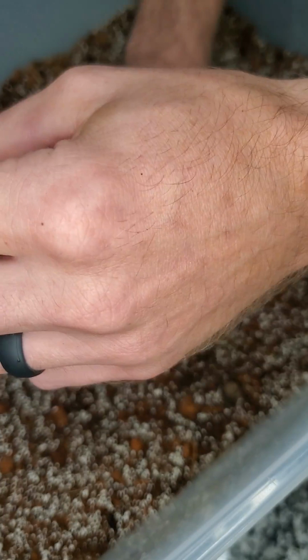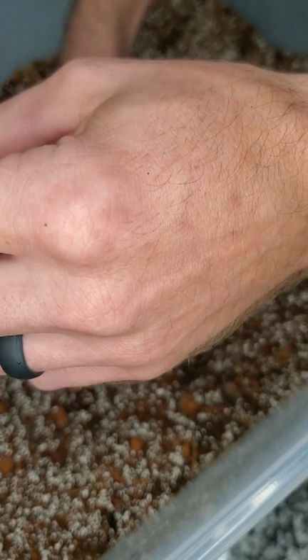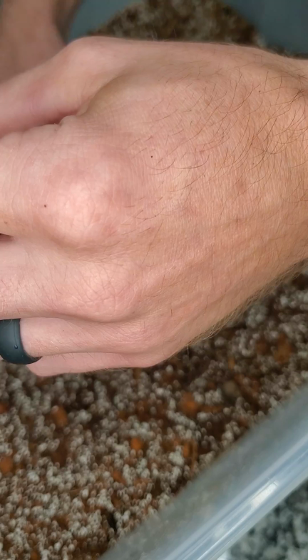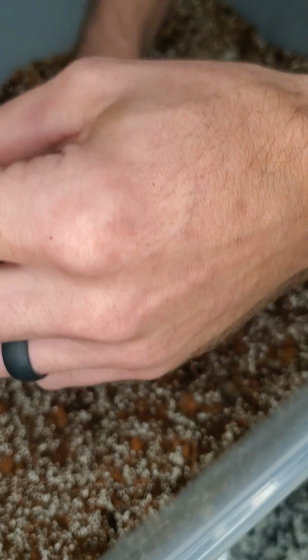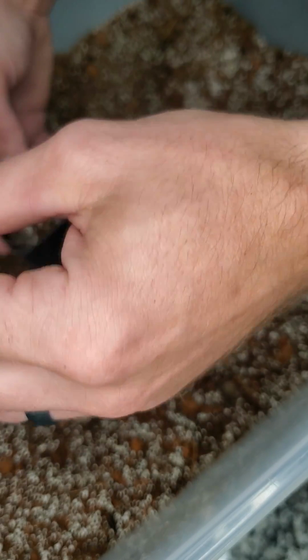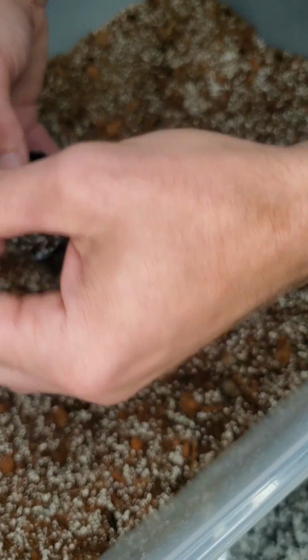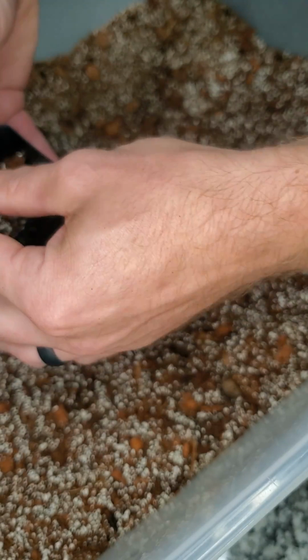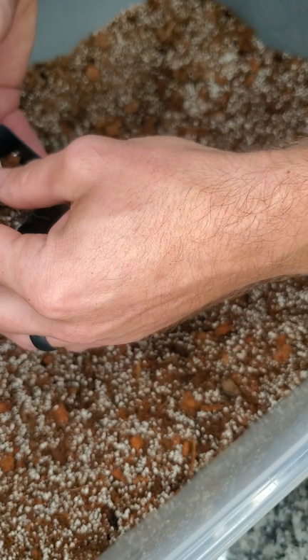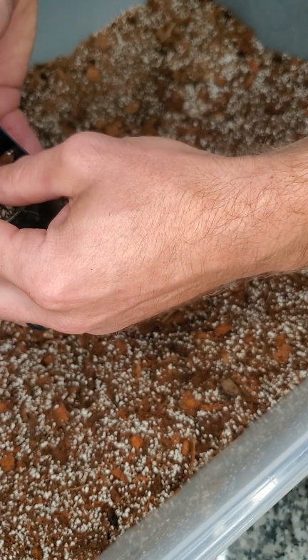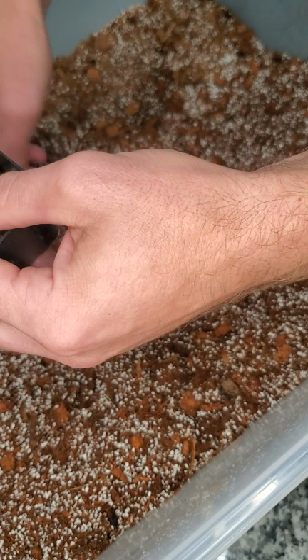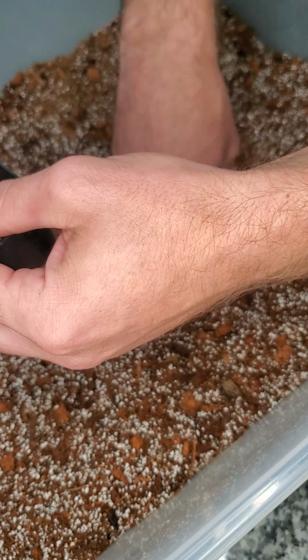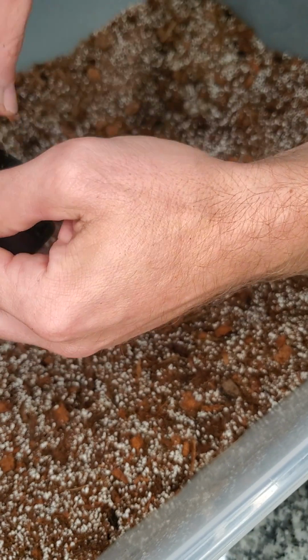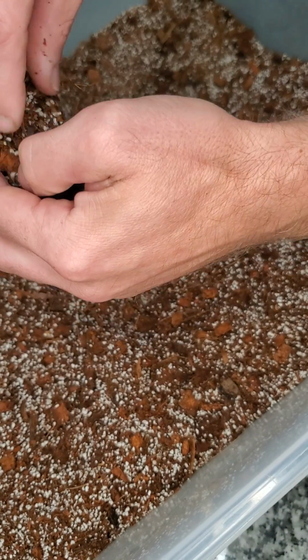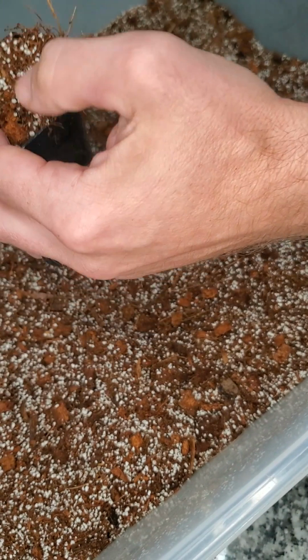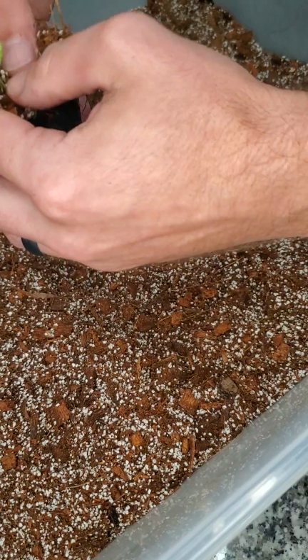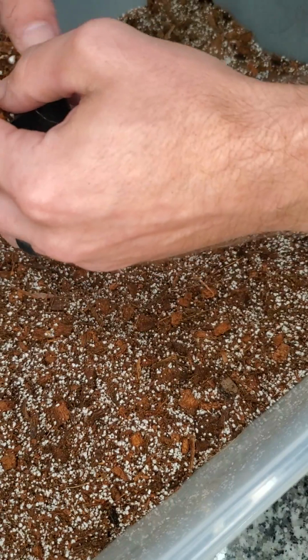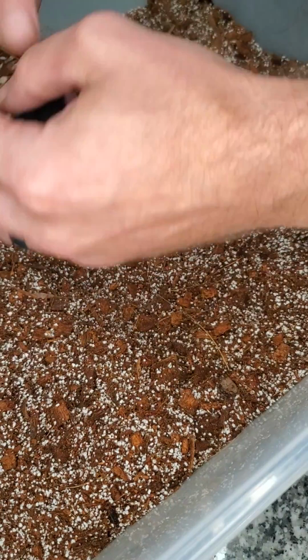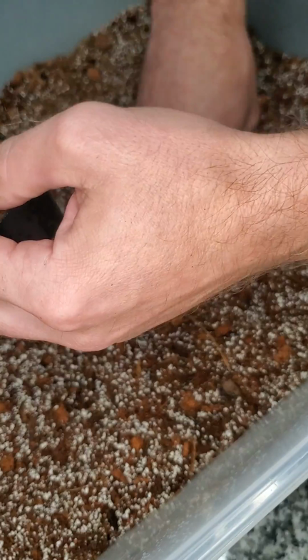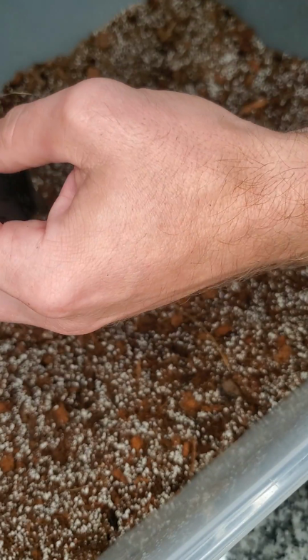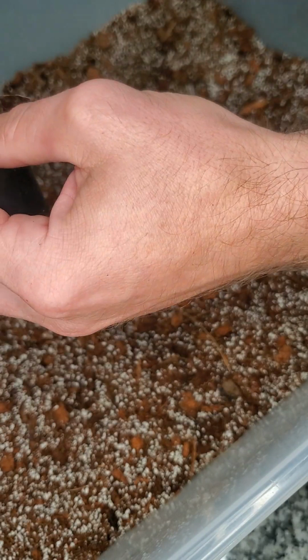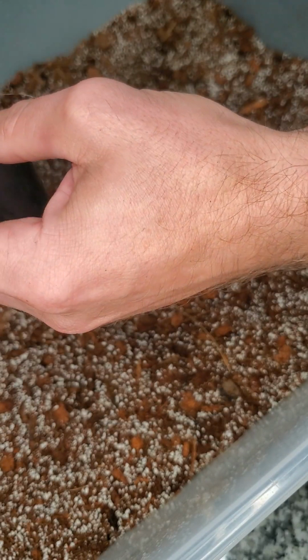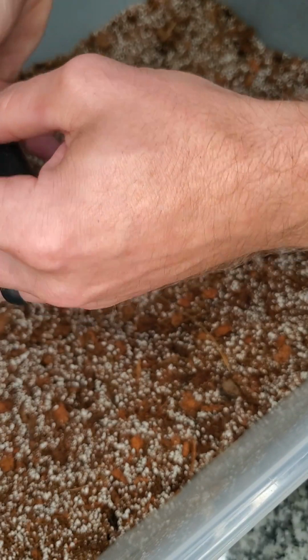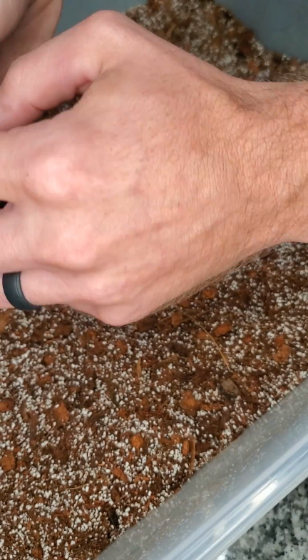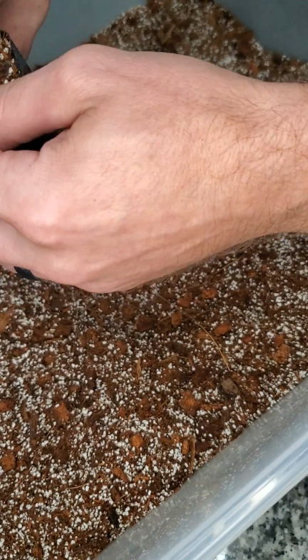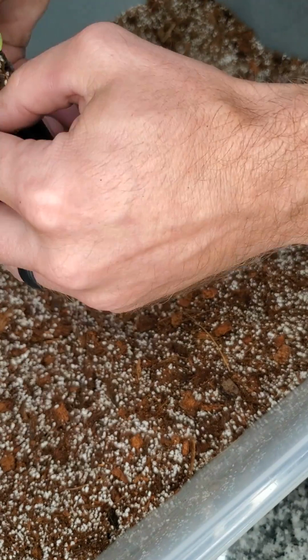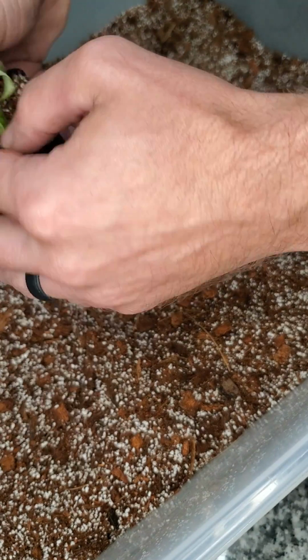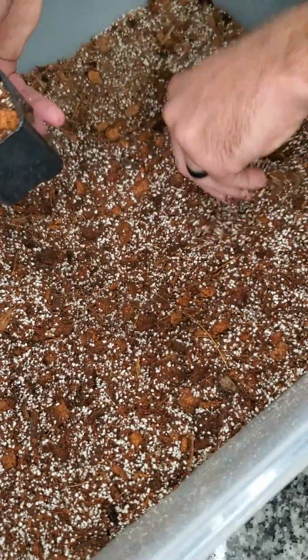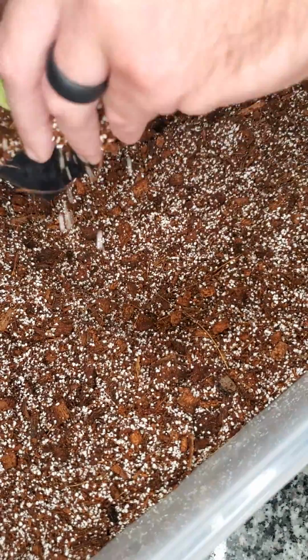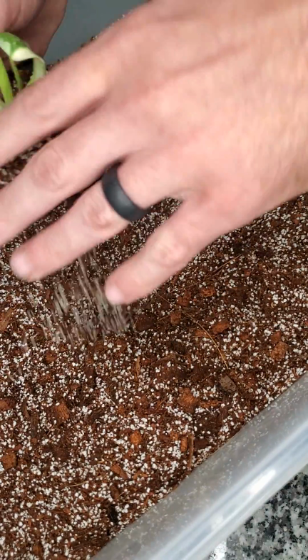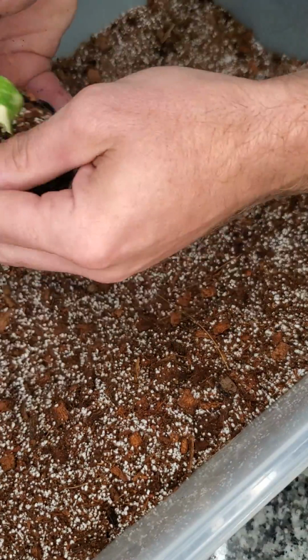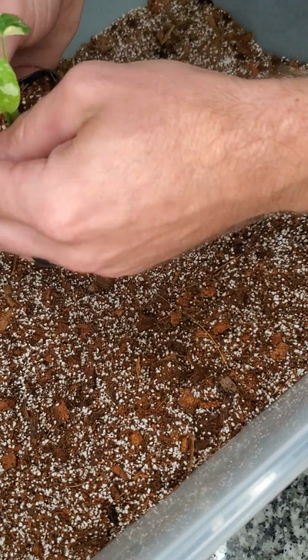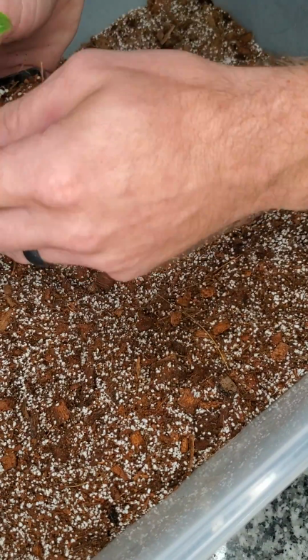I'll fill up the pot halfway or so, then gently pack in our mix, covering all the available roots.